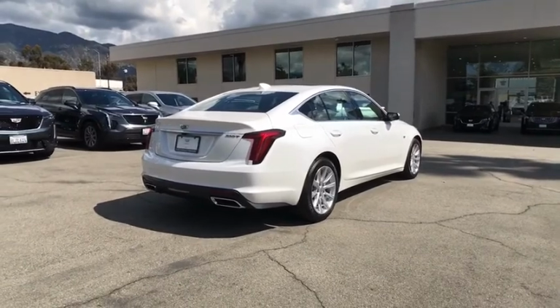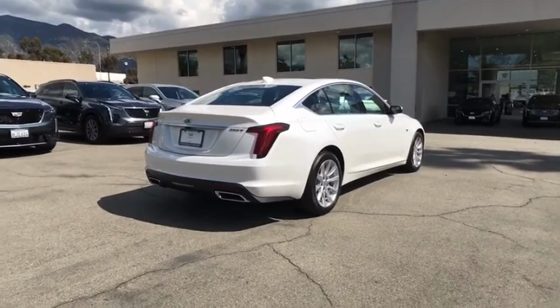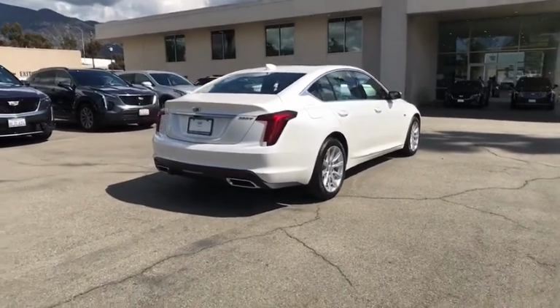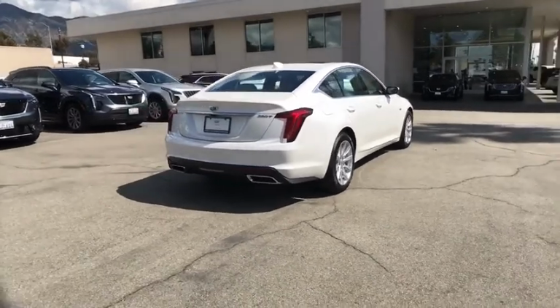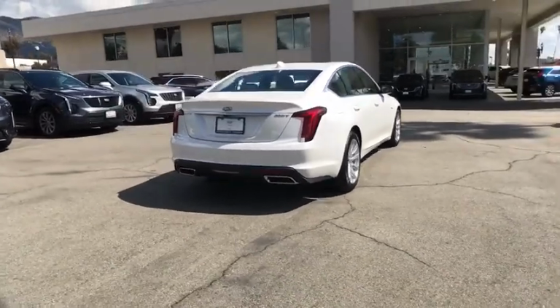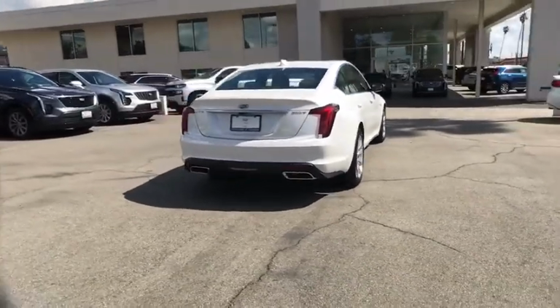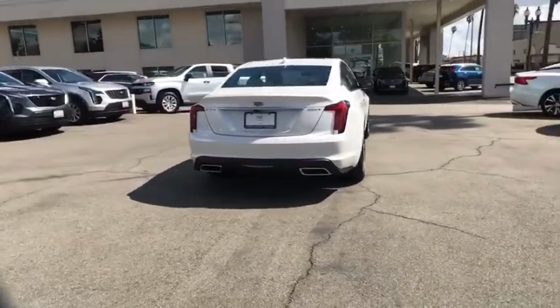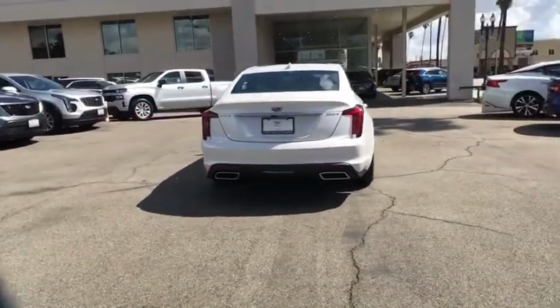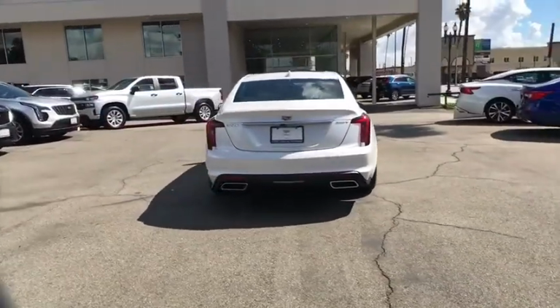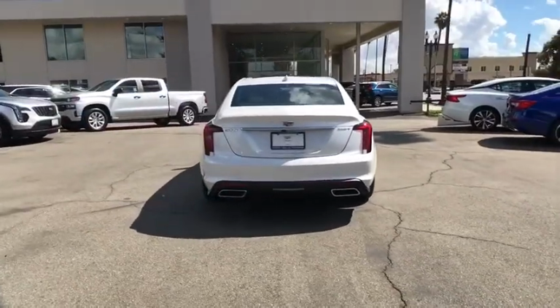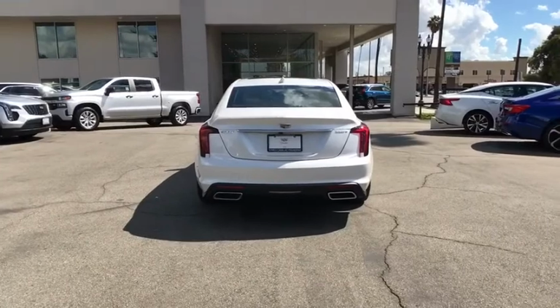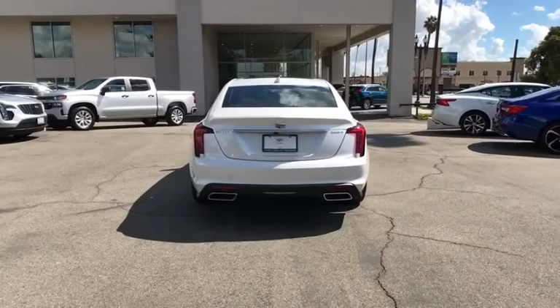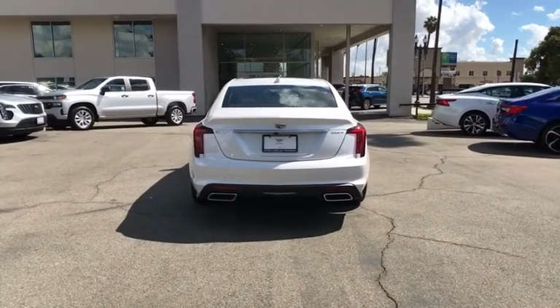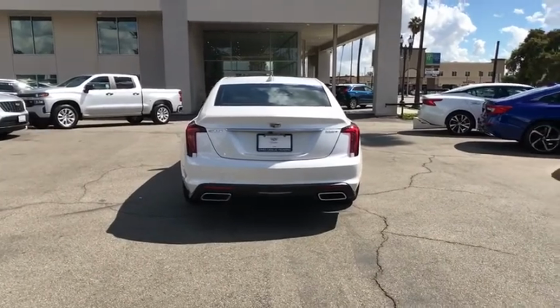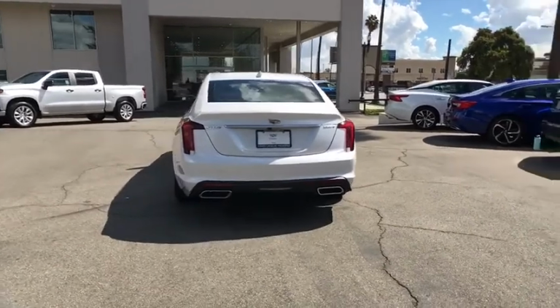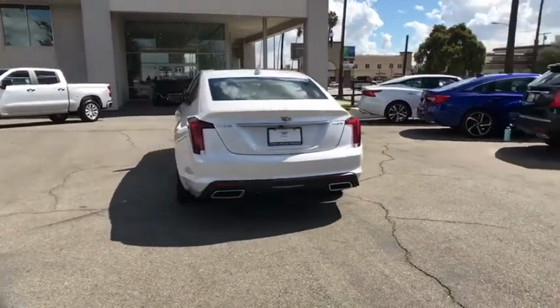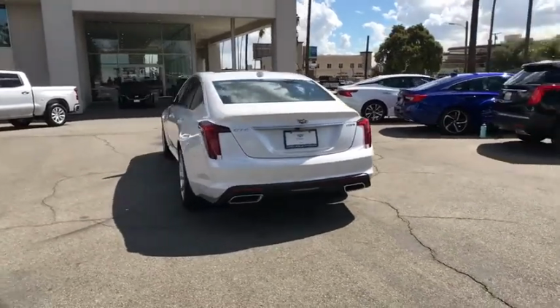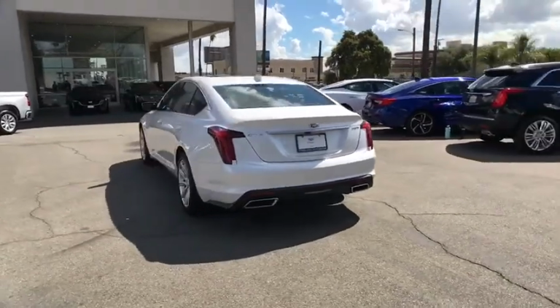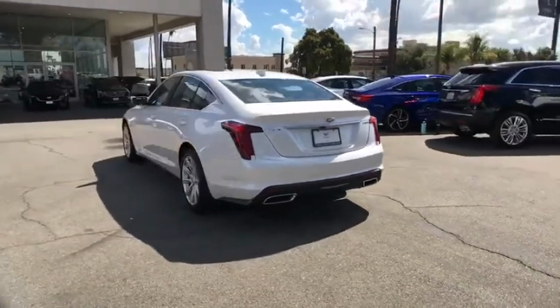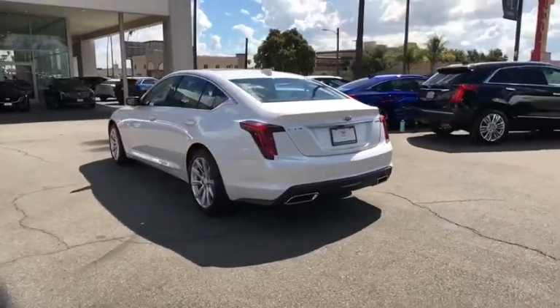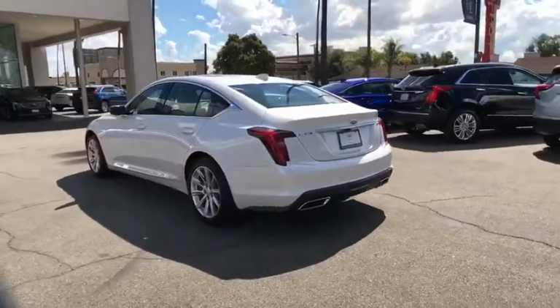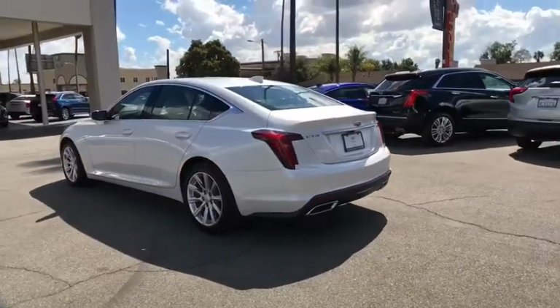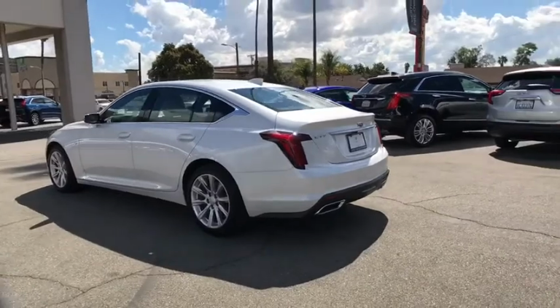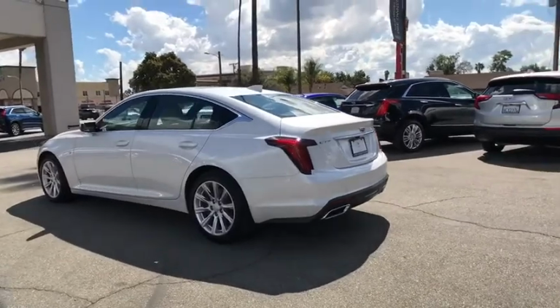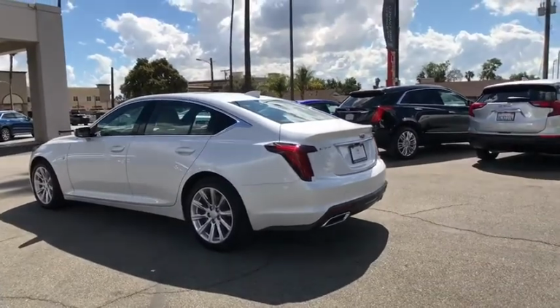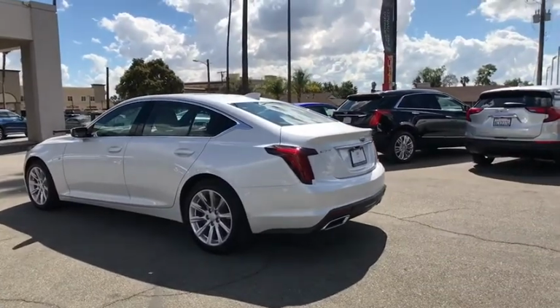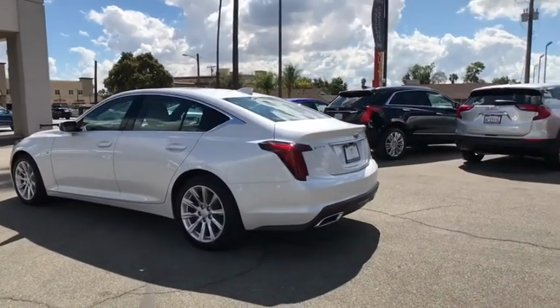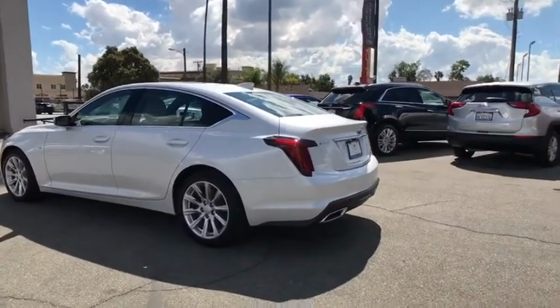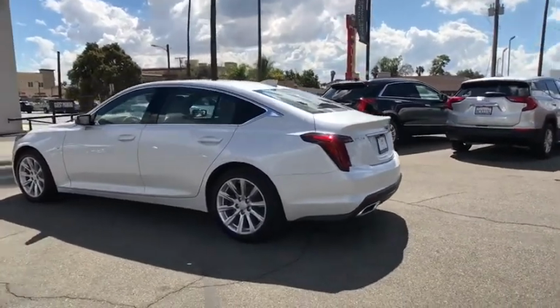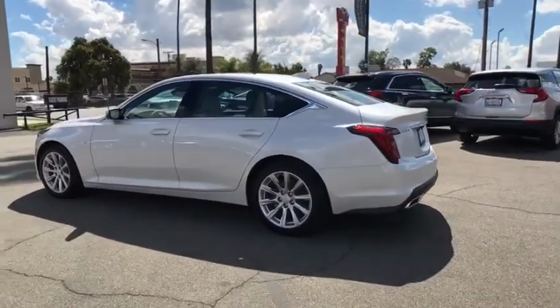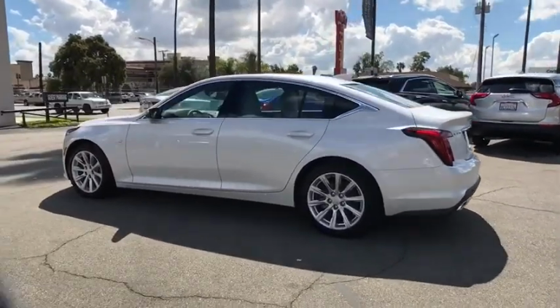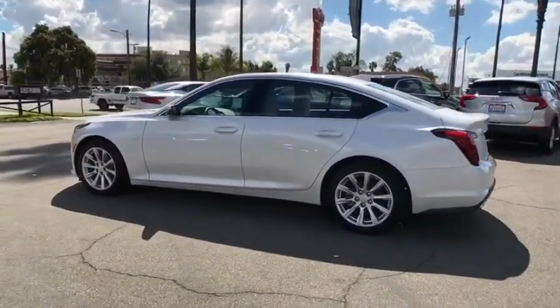Here are some of this vehicle's great options: backup camera, anti-lock braking system, power passenger seat, keyless entry, remote engine start, Bluetooth, leather-wrapped steering wheel, power steering, adjustable steering wheel, aluminum wheels.